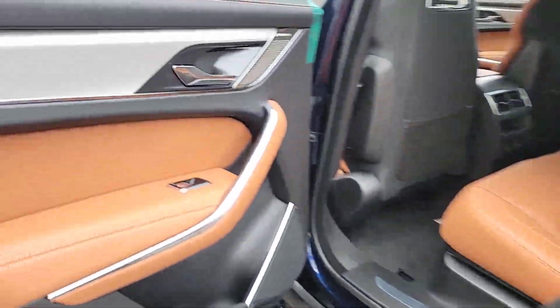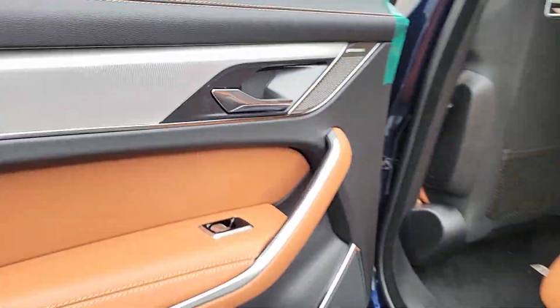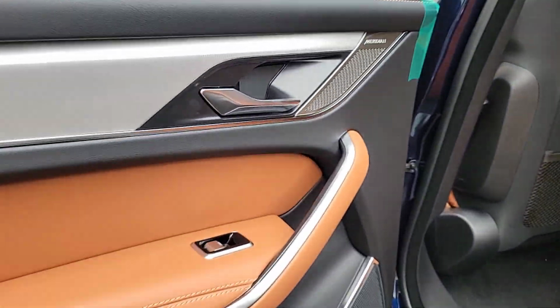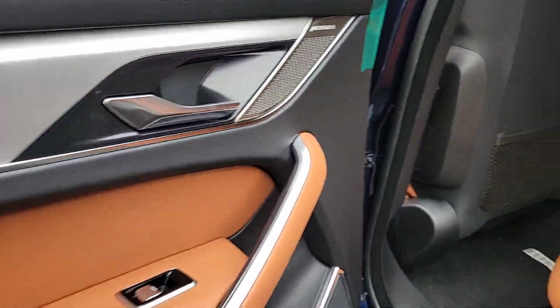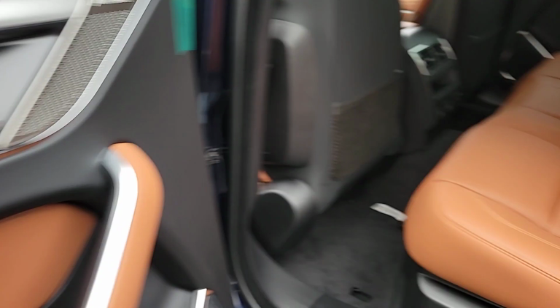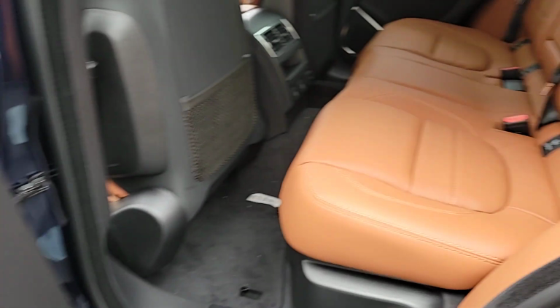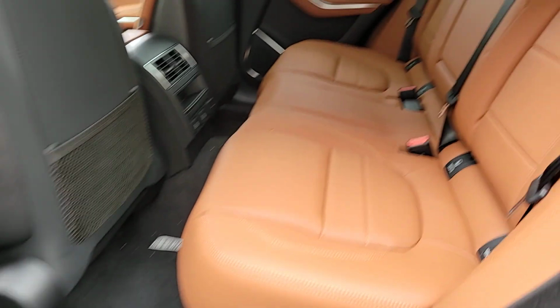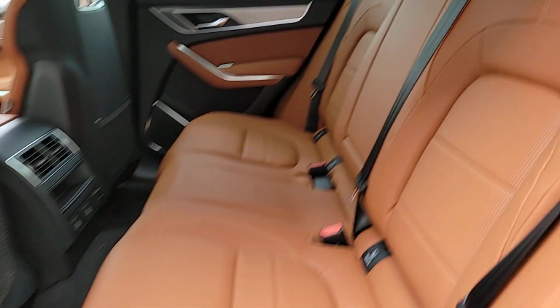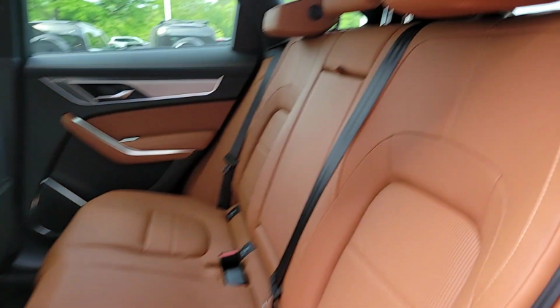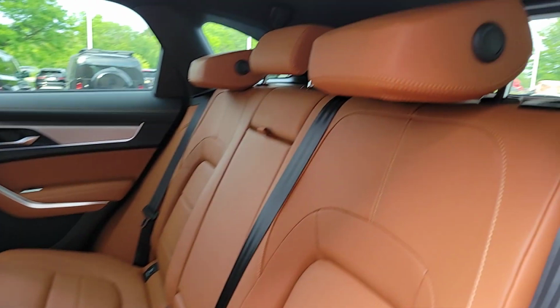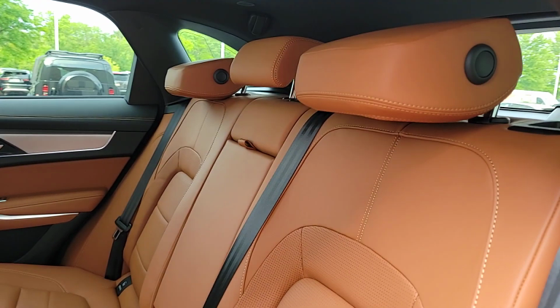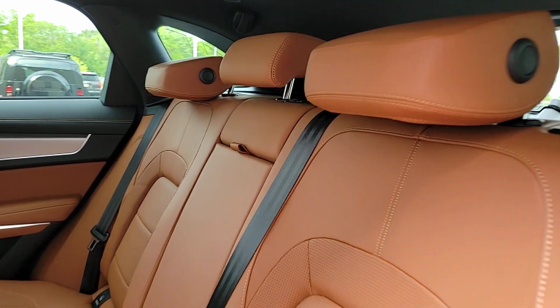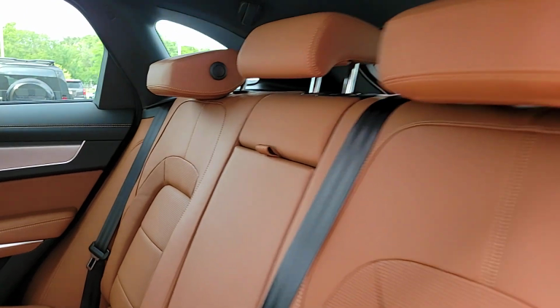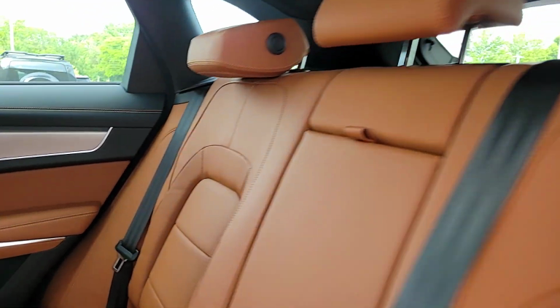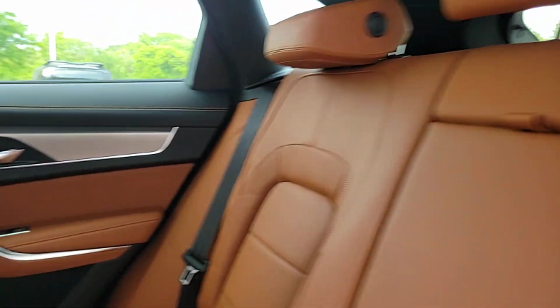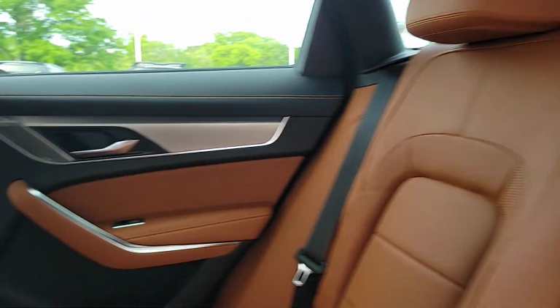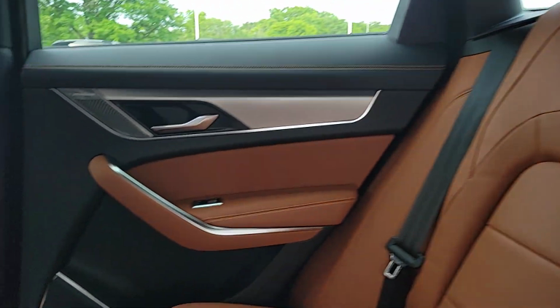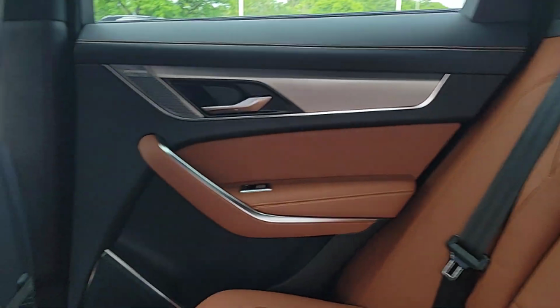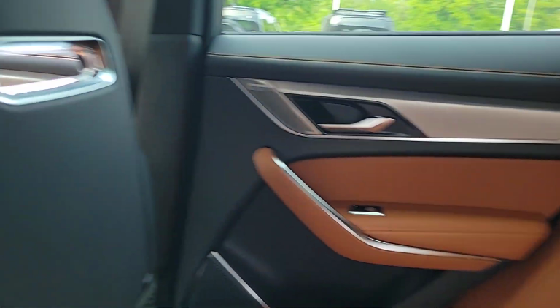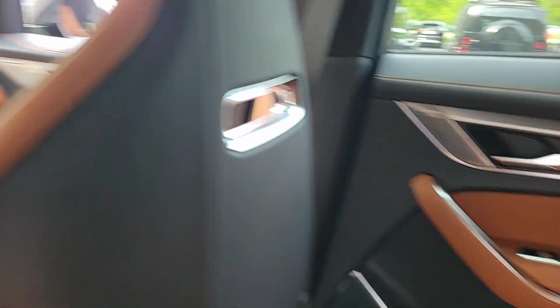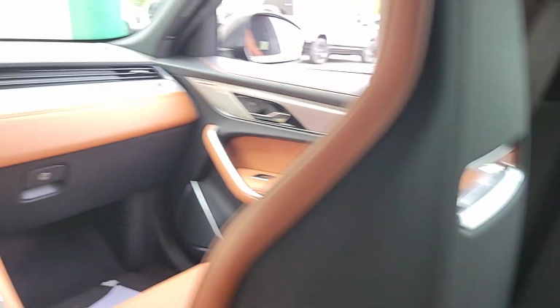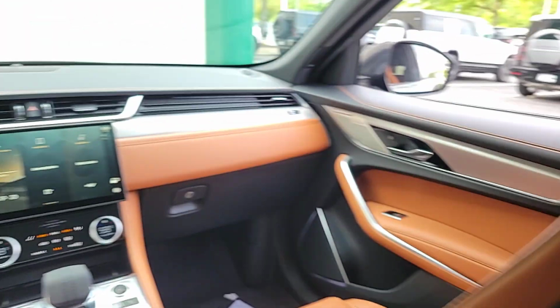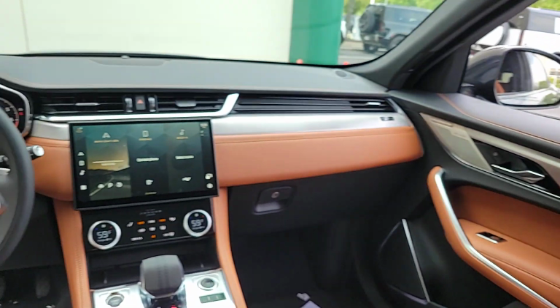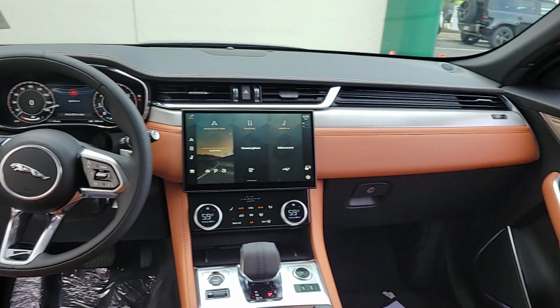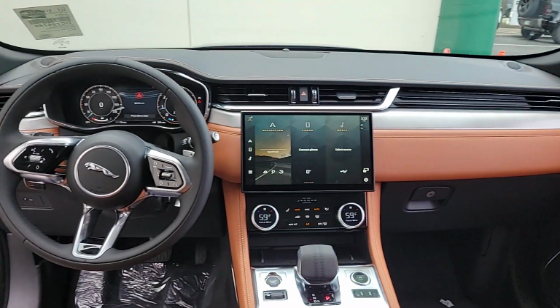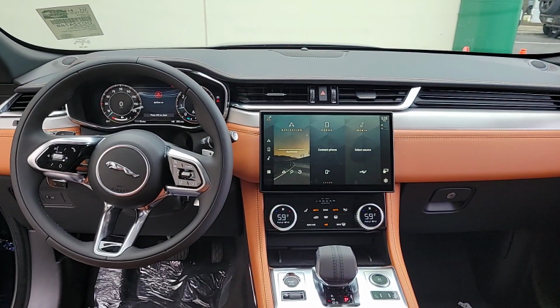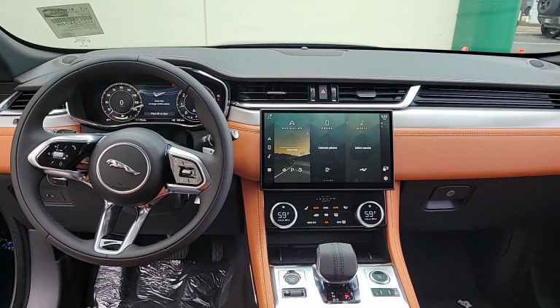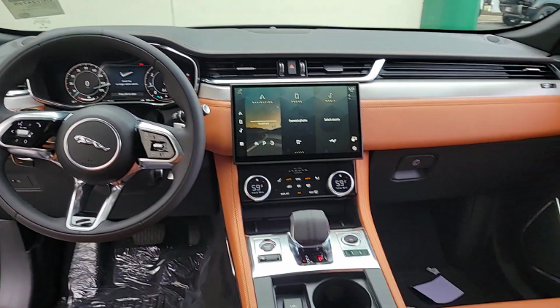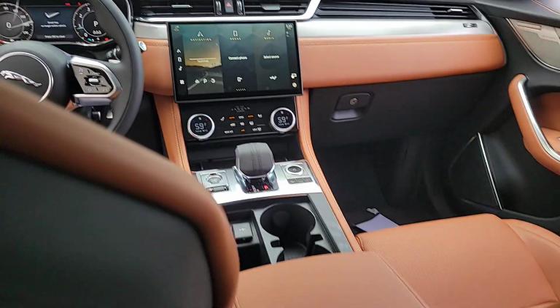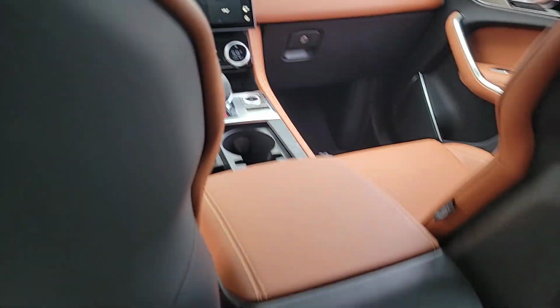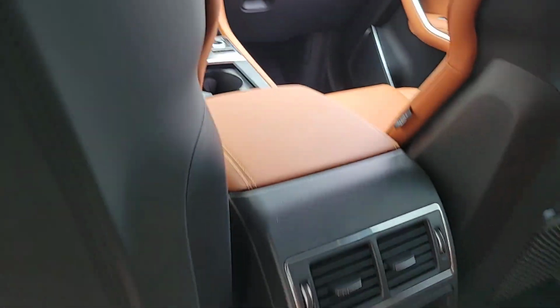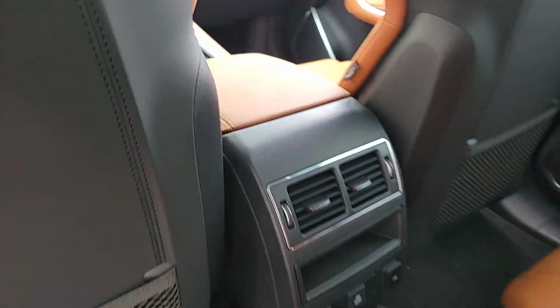Performance blends beautifully with practicality in this spirited F-Pace. See for yourself when you take it out for a test drive. Our professional staff looks forward to giving you excellent service.